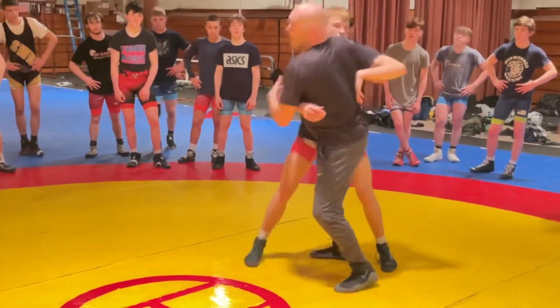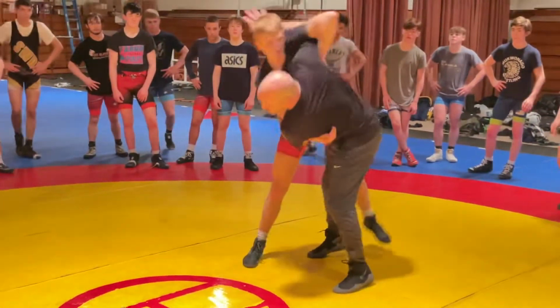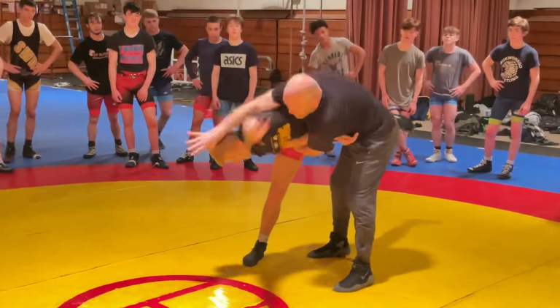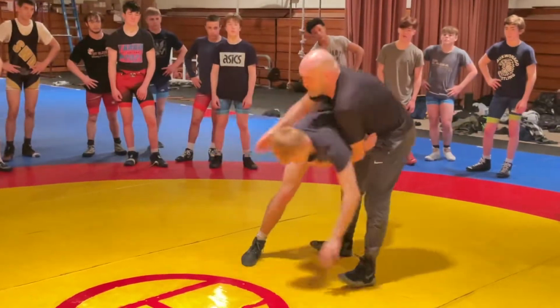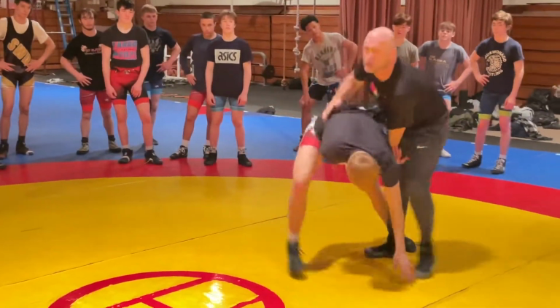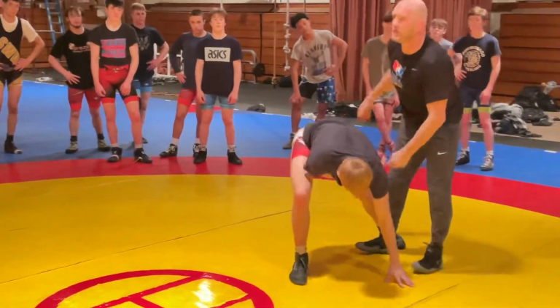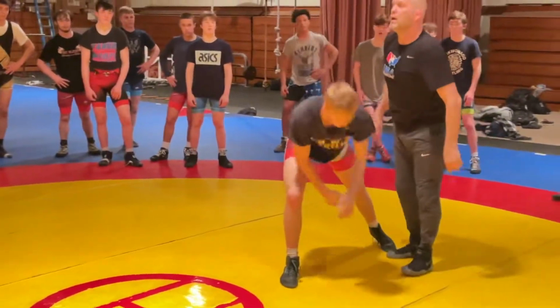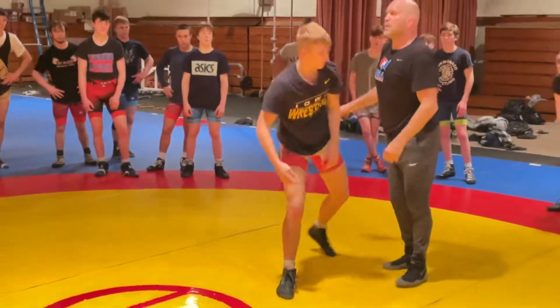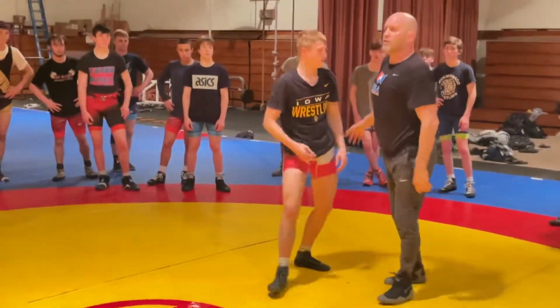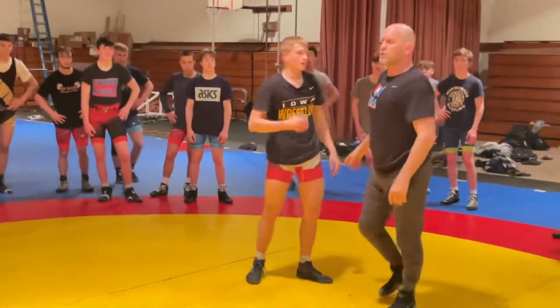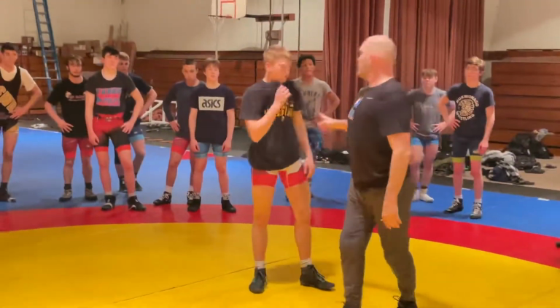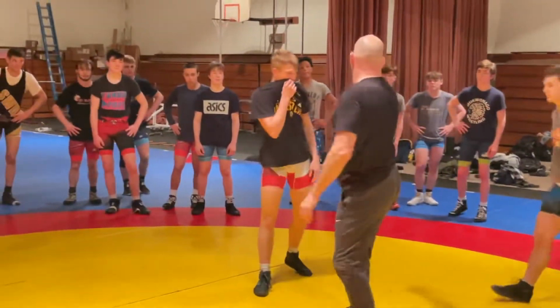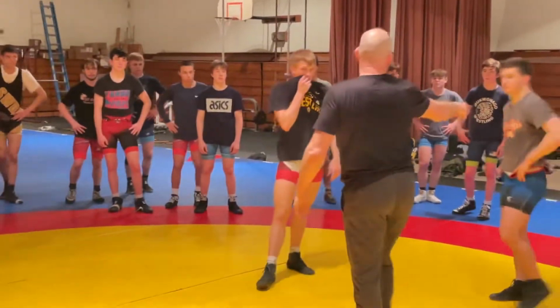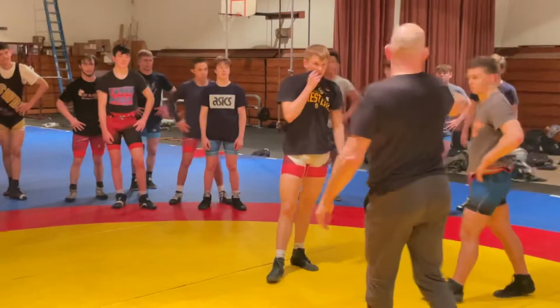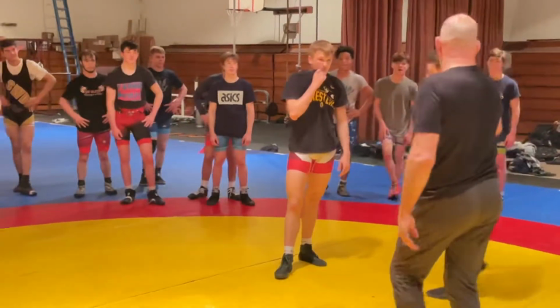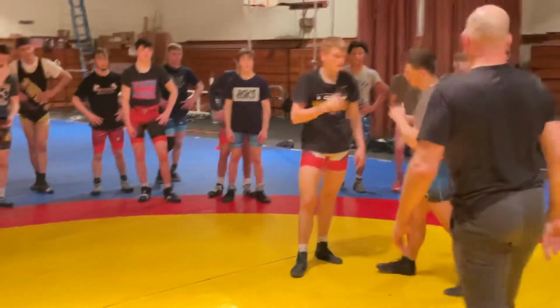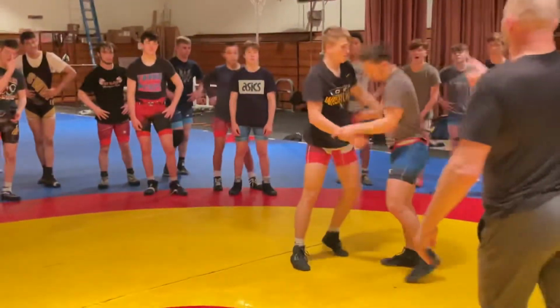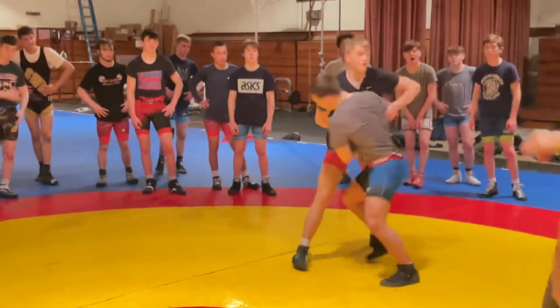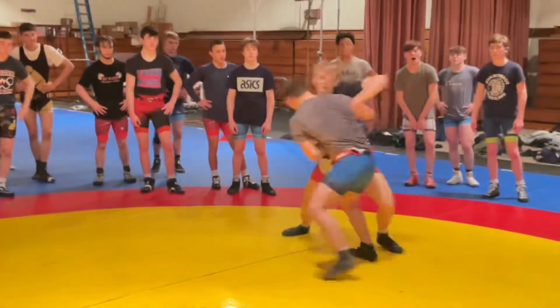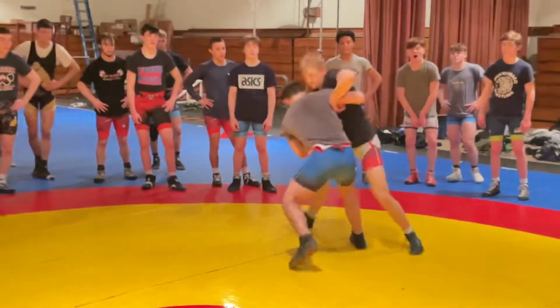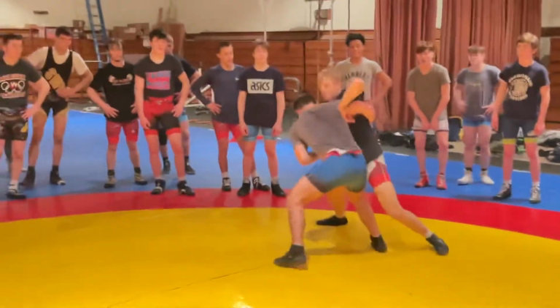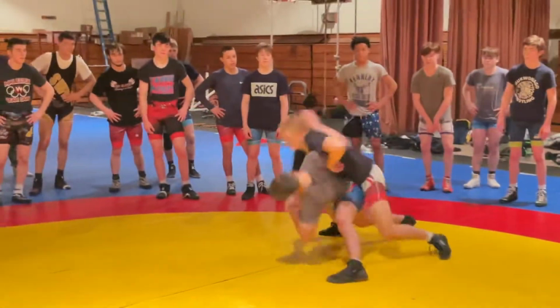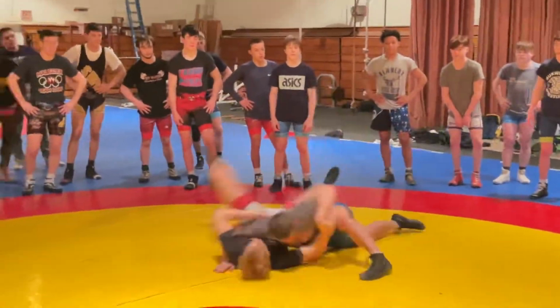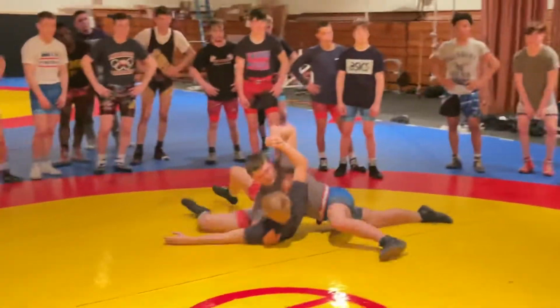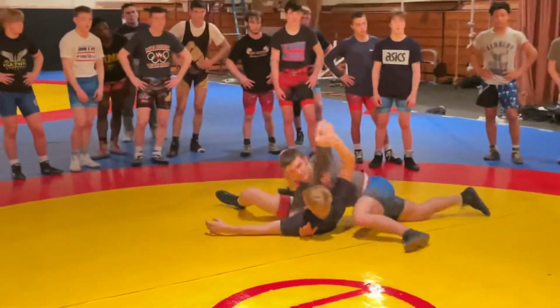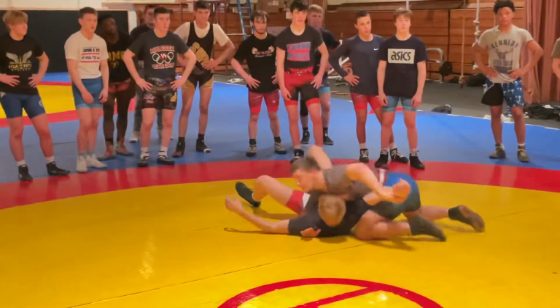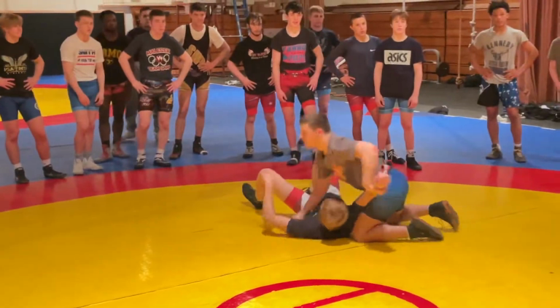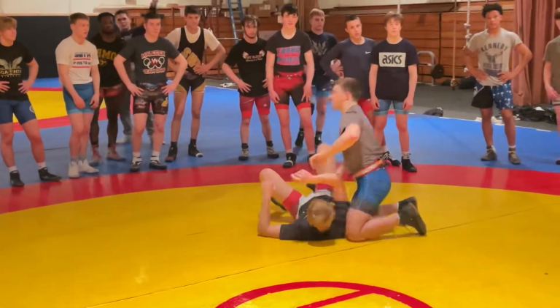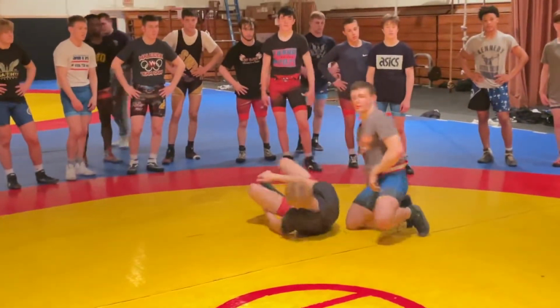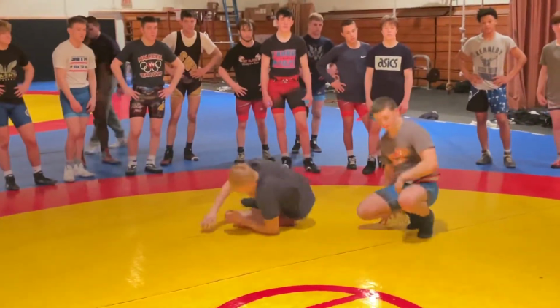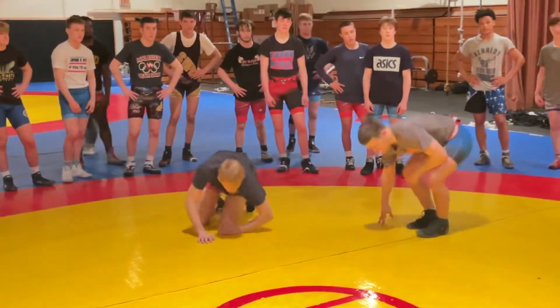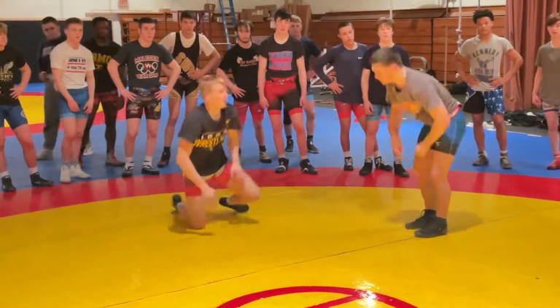I can do a throw bite. These guys do it better than me, so I'm going to have them demonstrate it. You're going to do the load hip toss, and you're going to do the throw bite, Jeremy. See, I just loaded him on the hips and threw him over, kind of like a headlock.